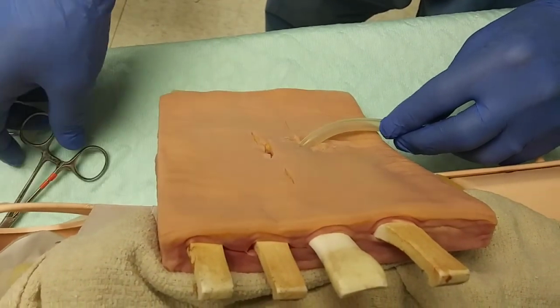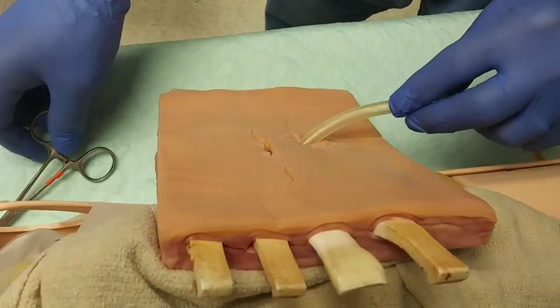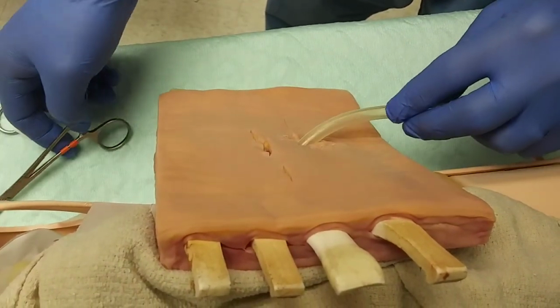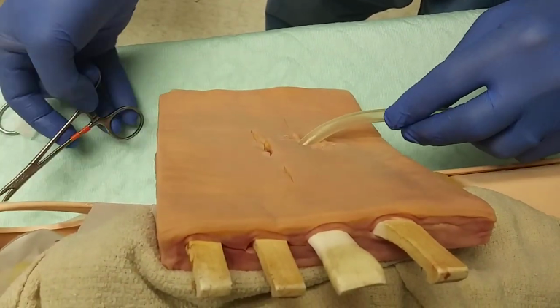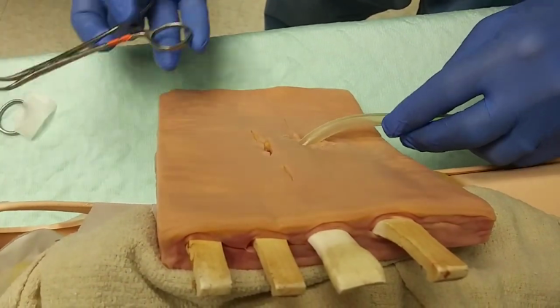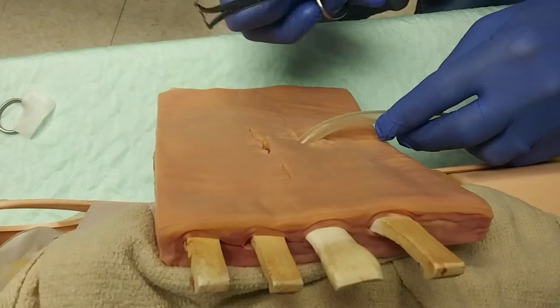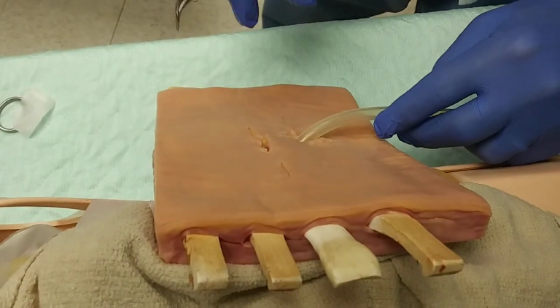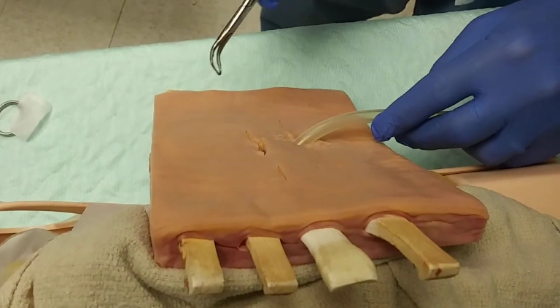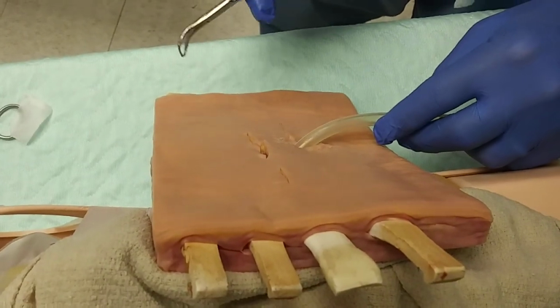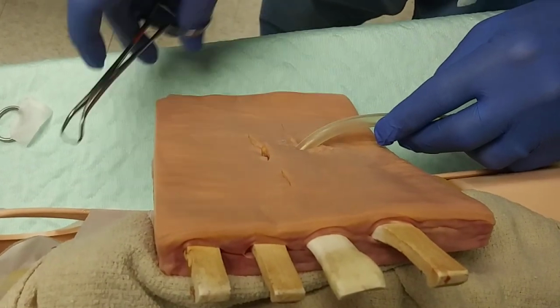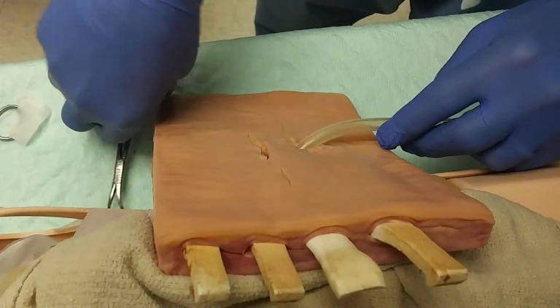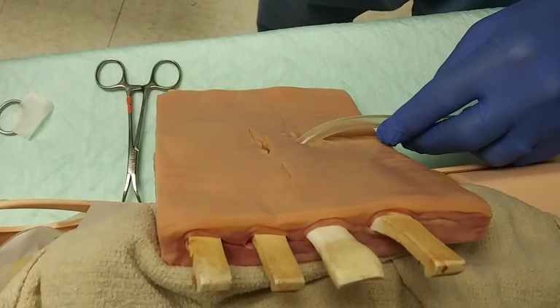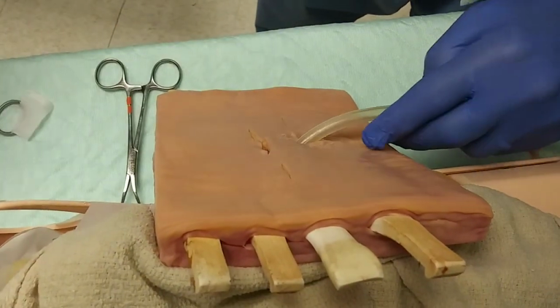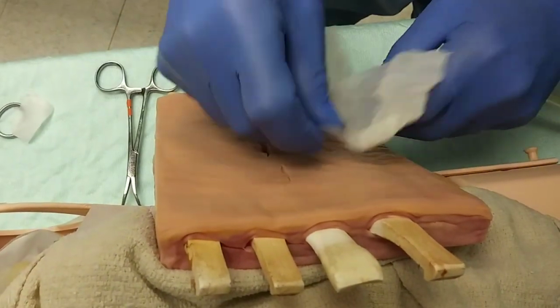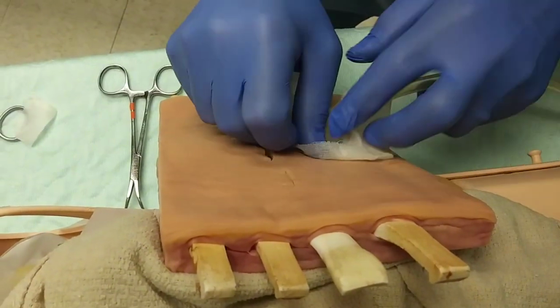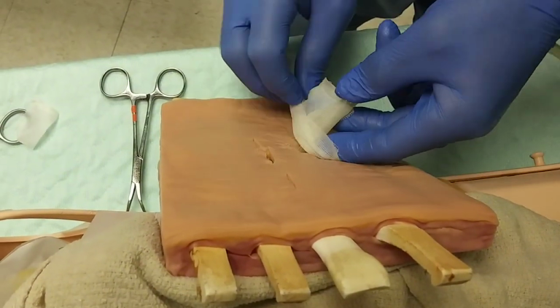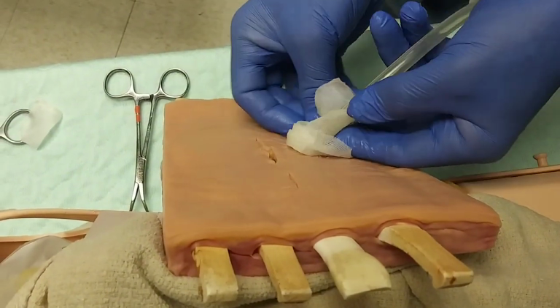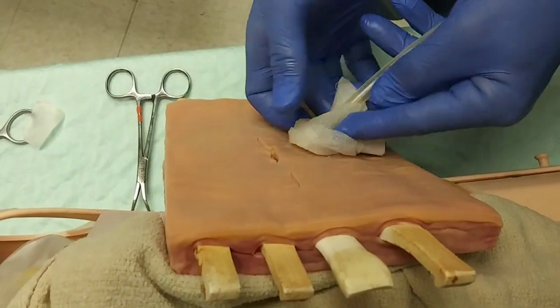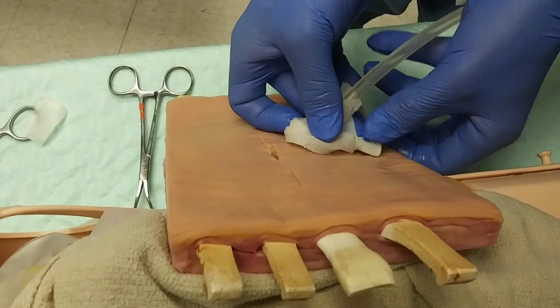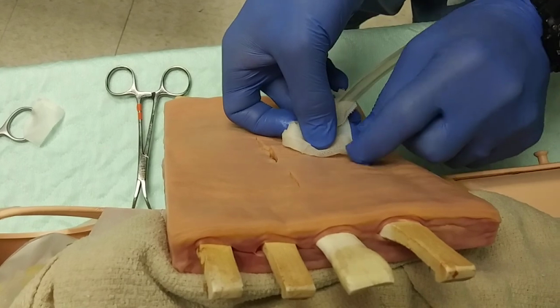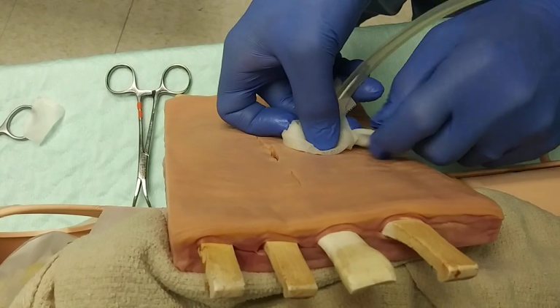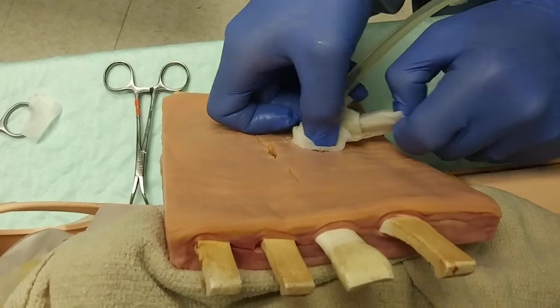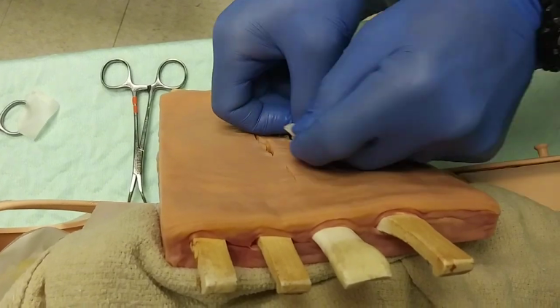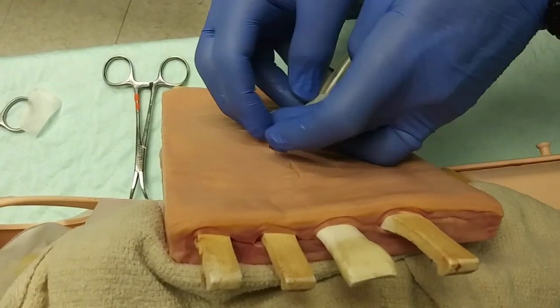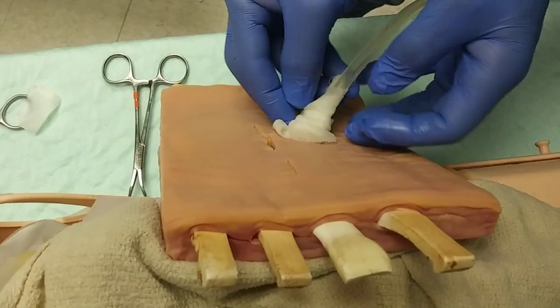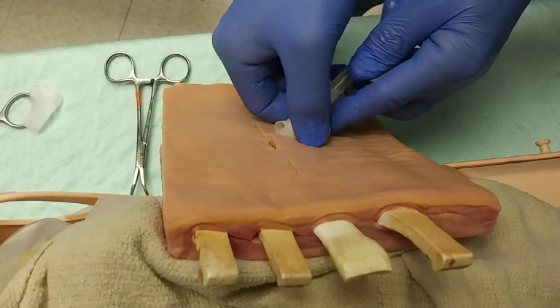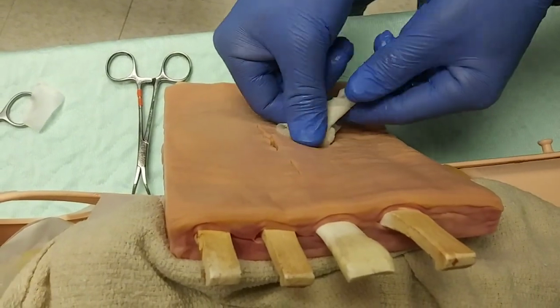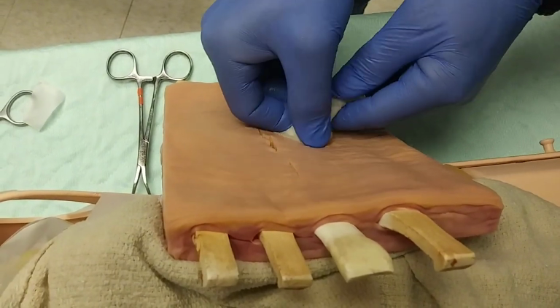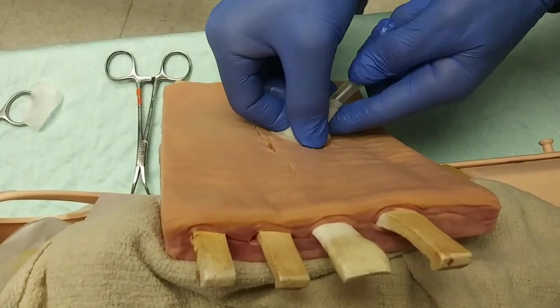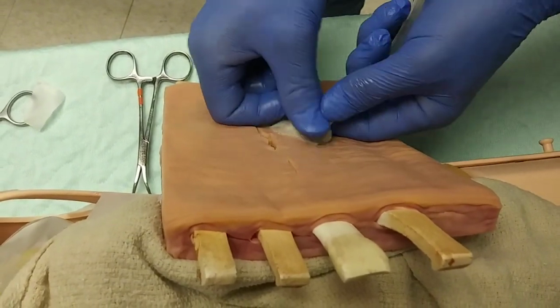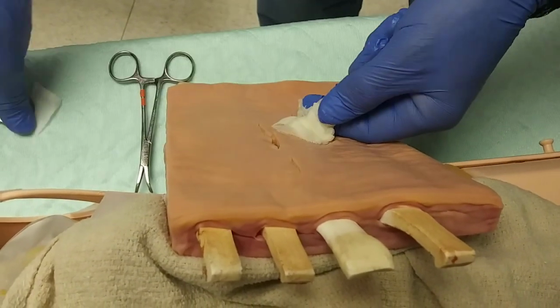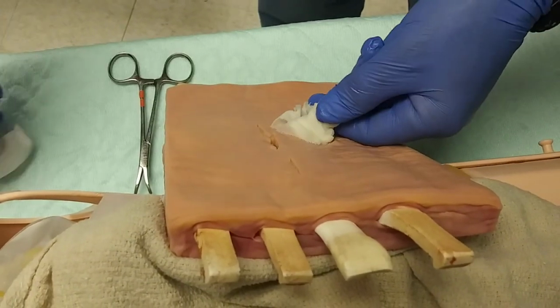Once the chest tube is properly in place, we're going to make sure we apply our Vaseline gauze like we would with any chest tube to keep that from moving around.